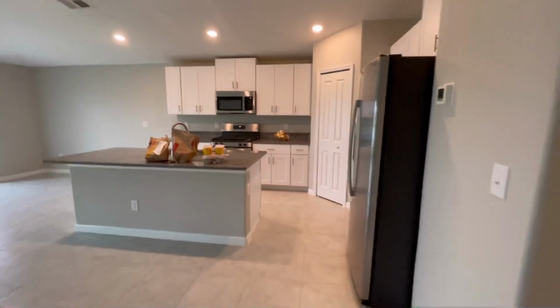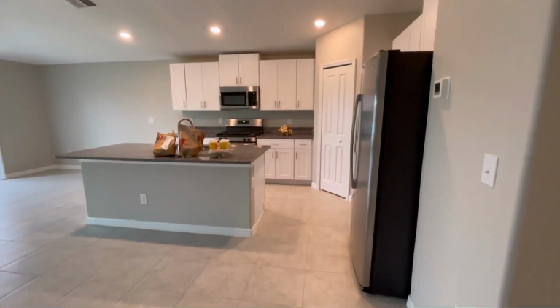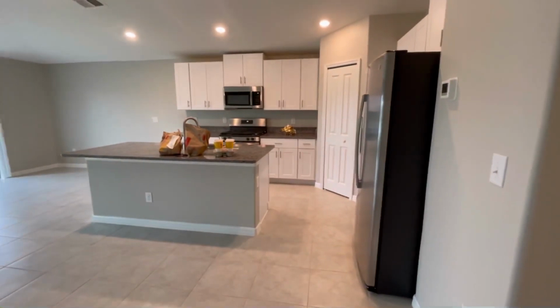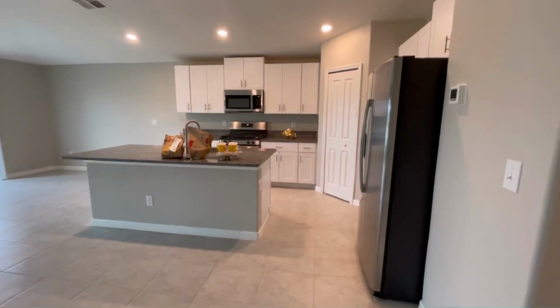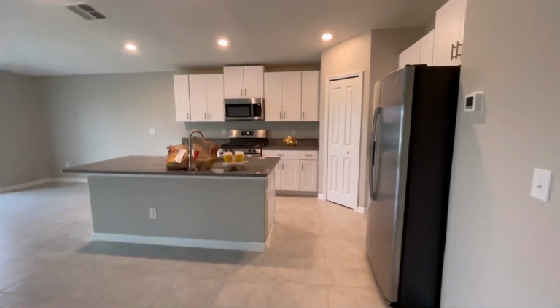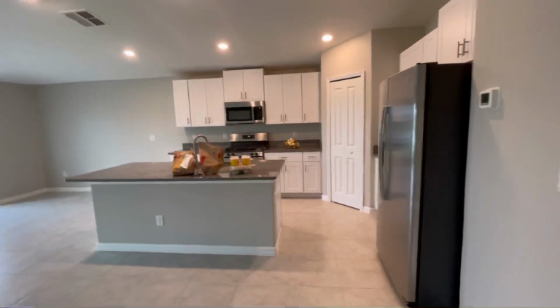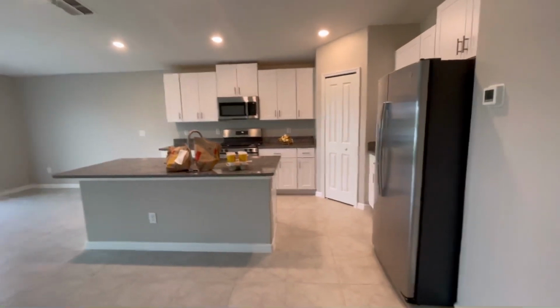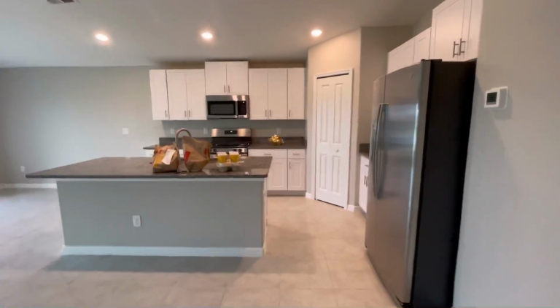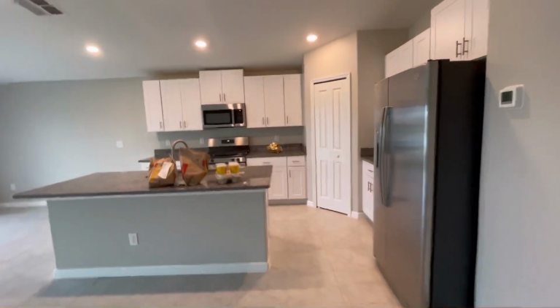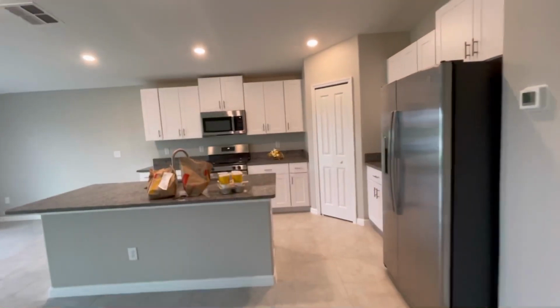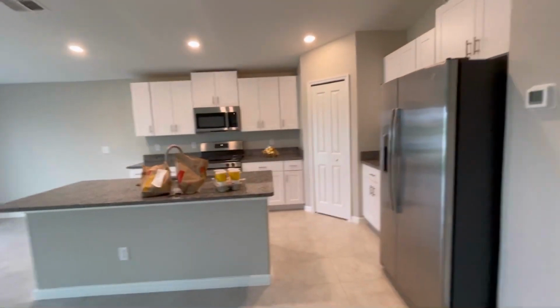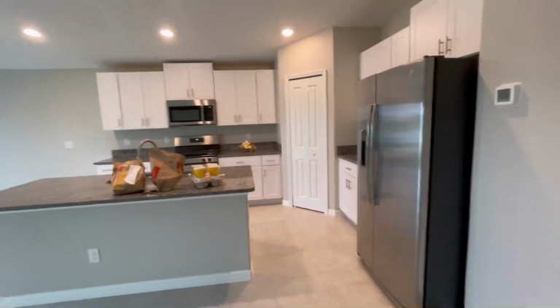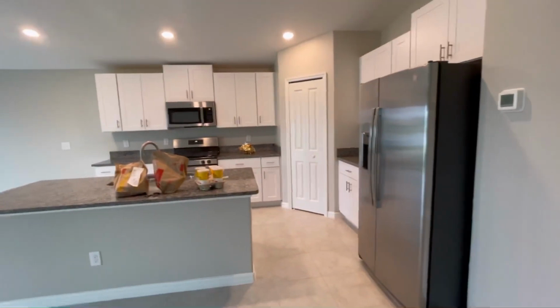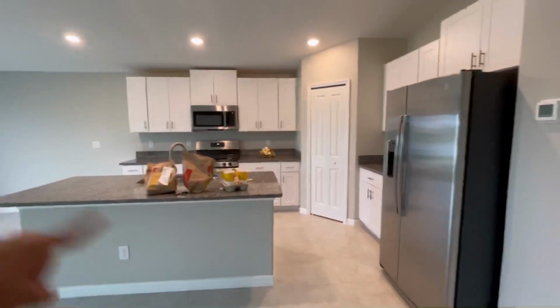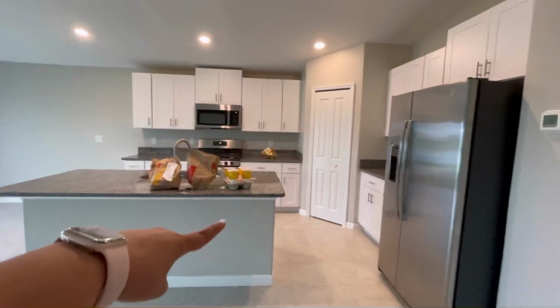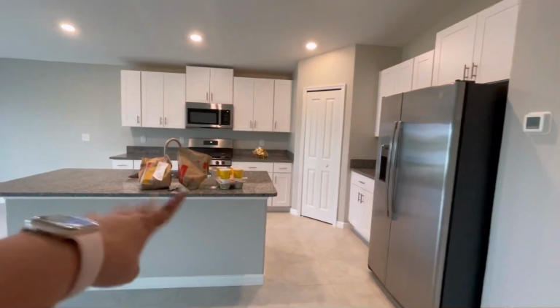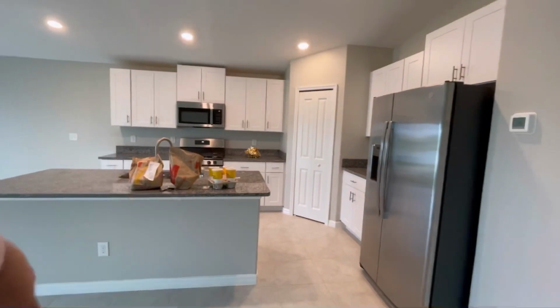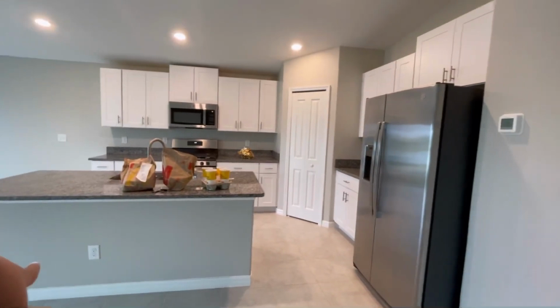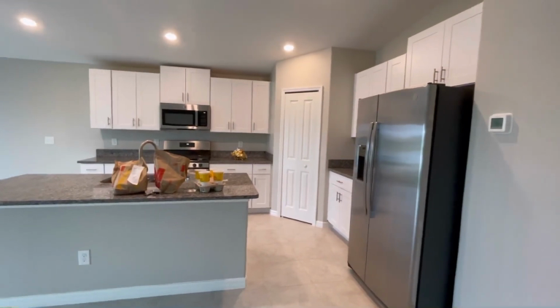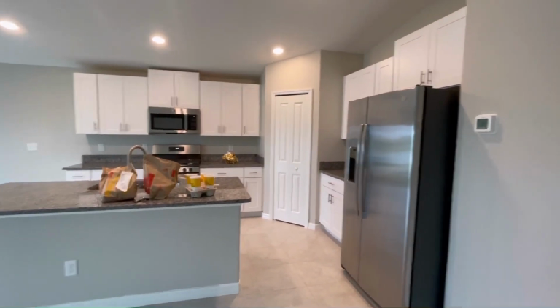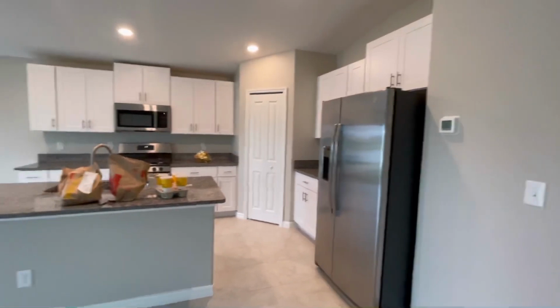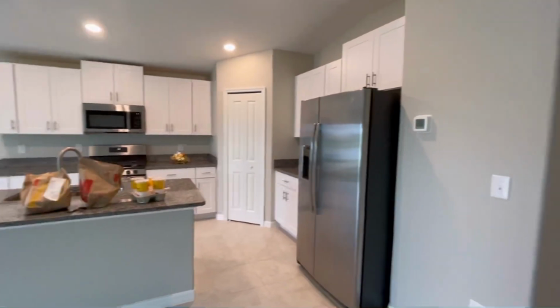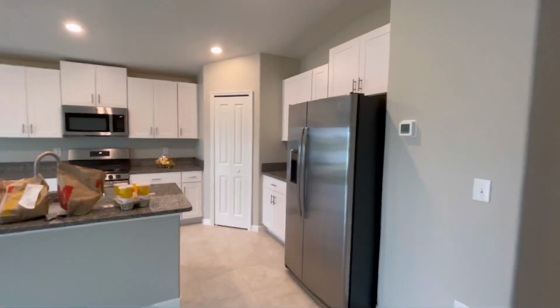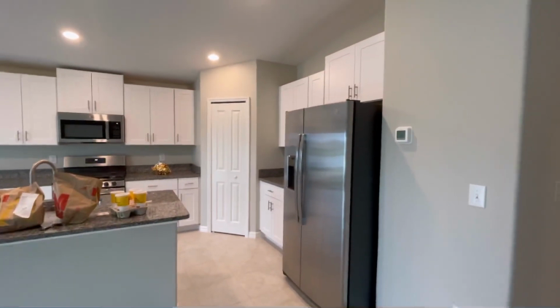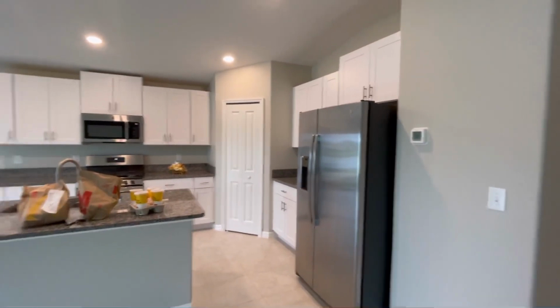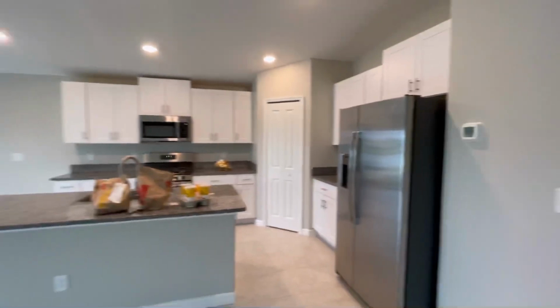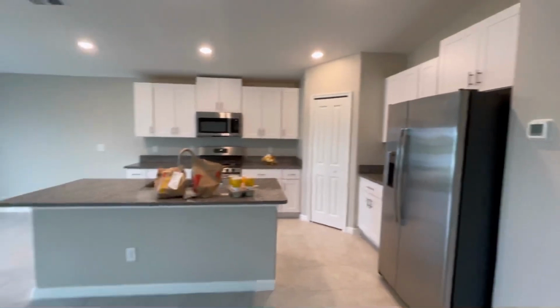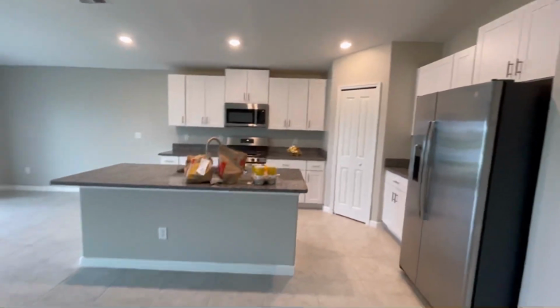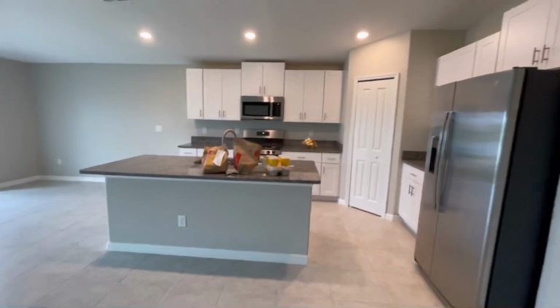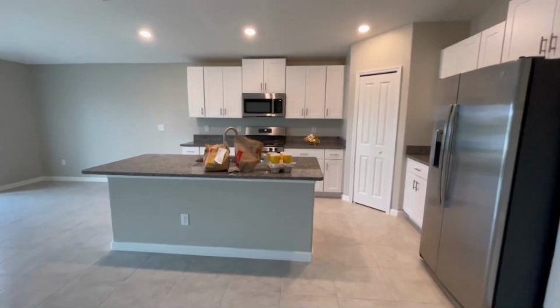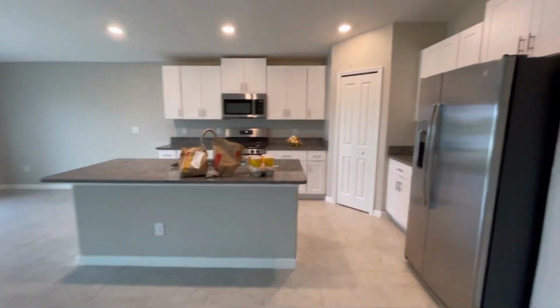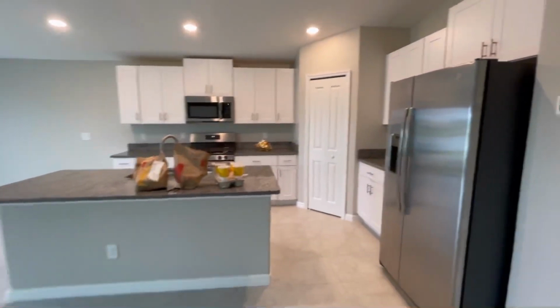And we have friends helping us, so we bought McDonald's. You can see this is the kitchen — this is my dream kitchen.